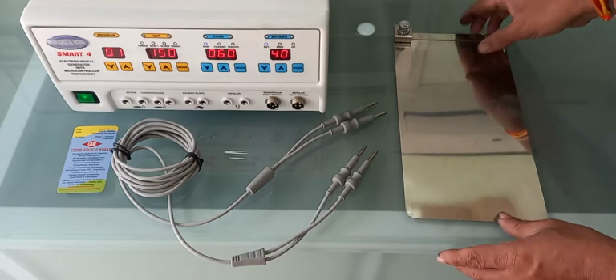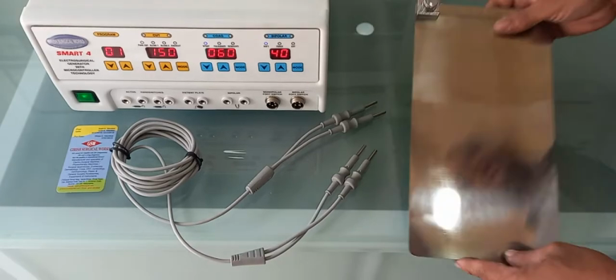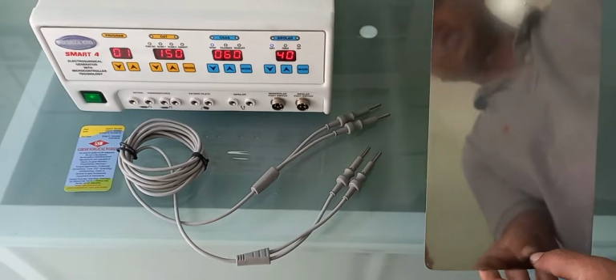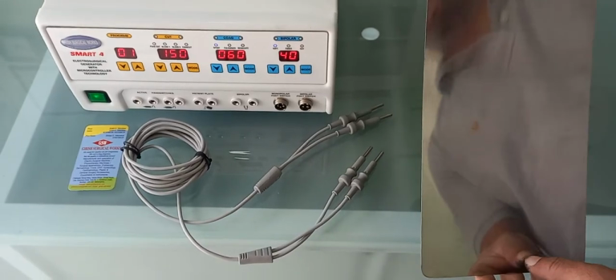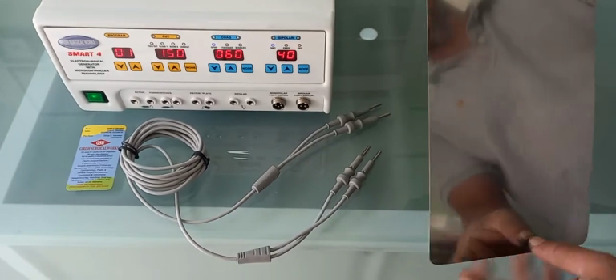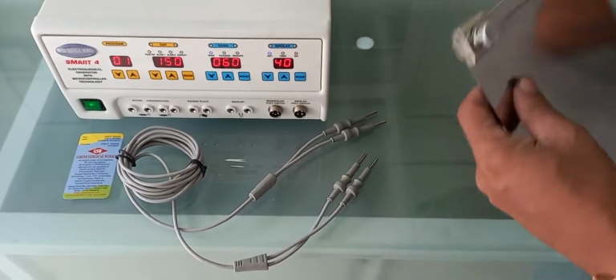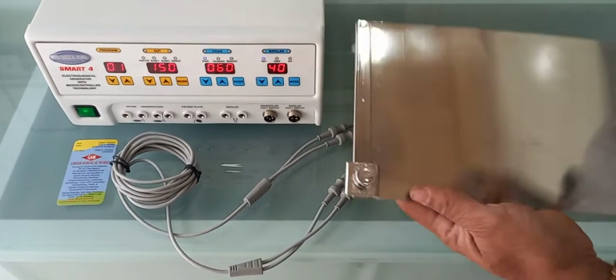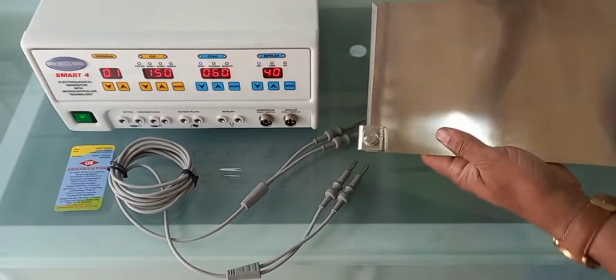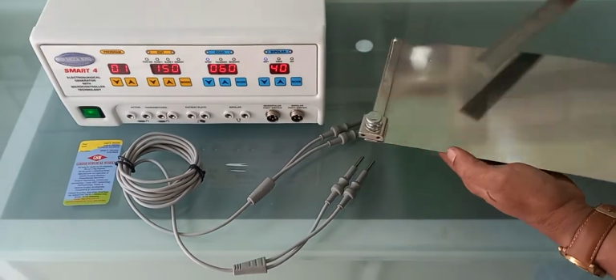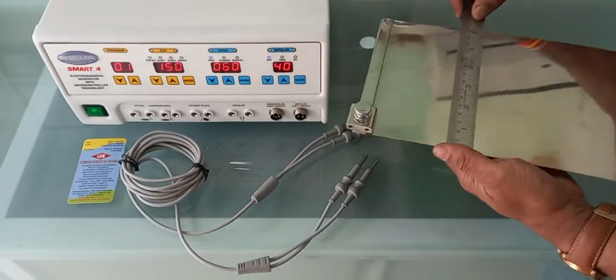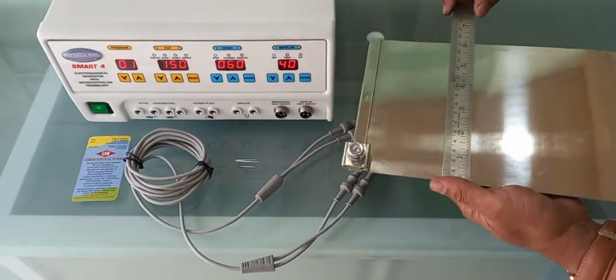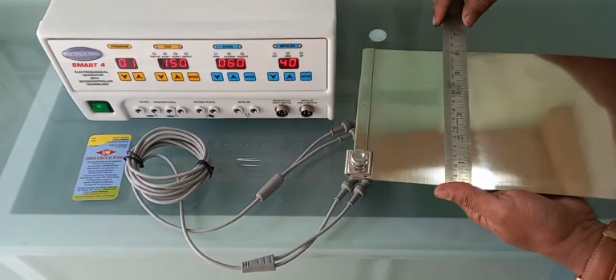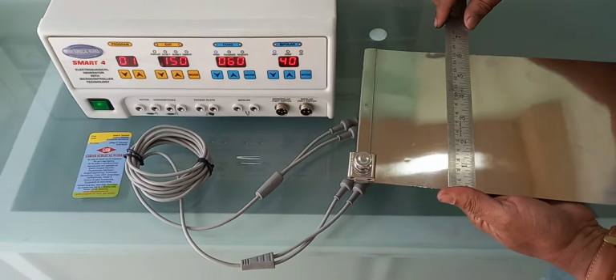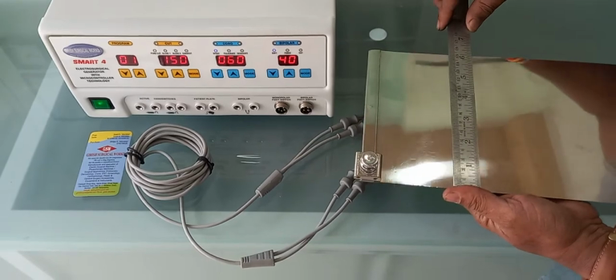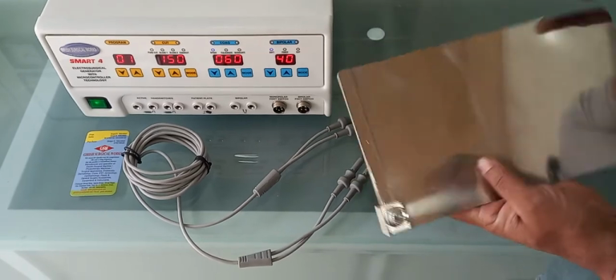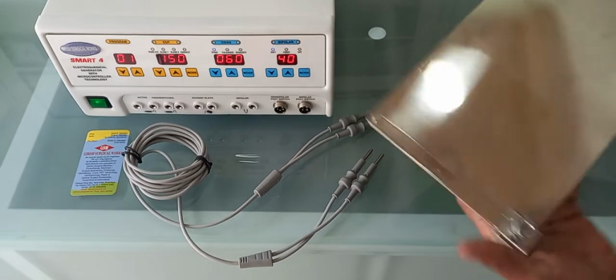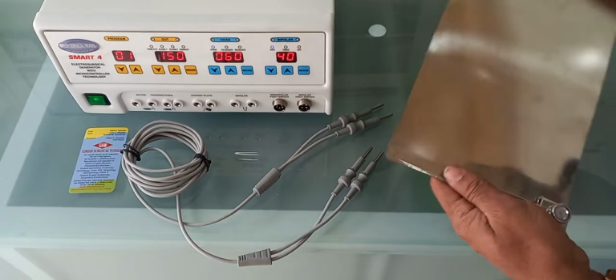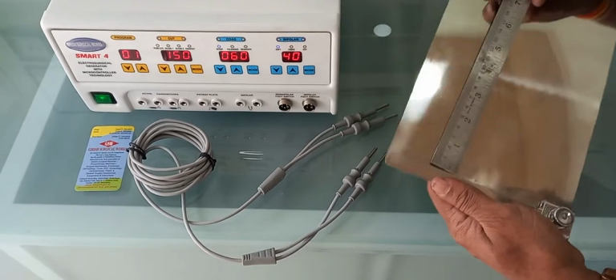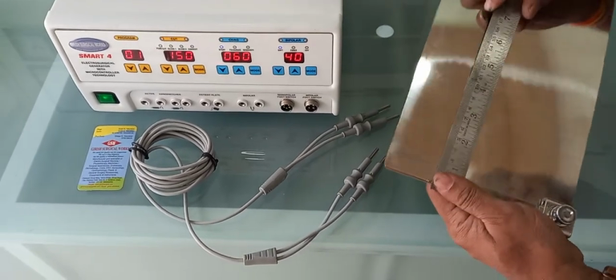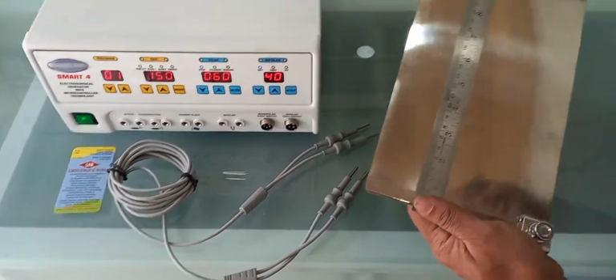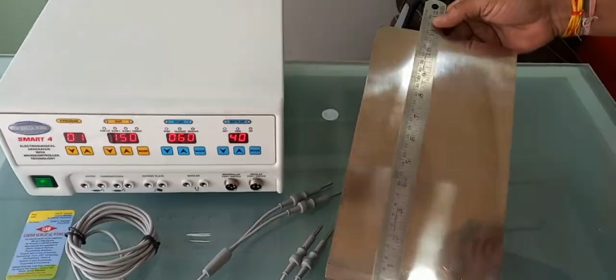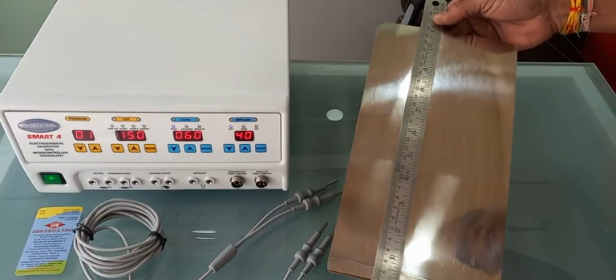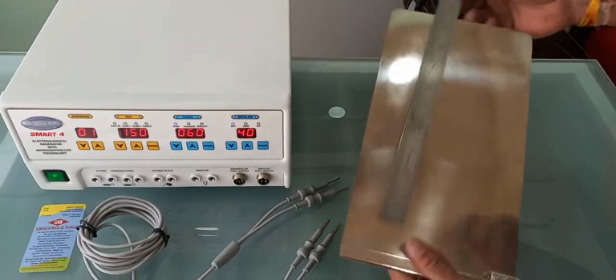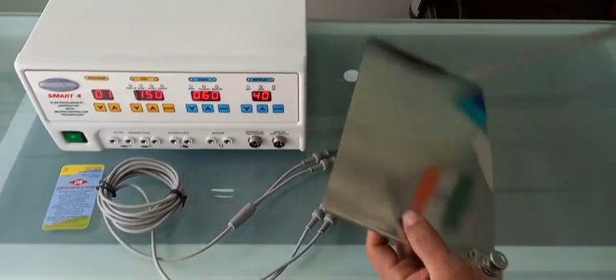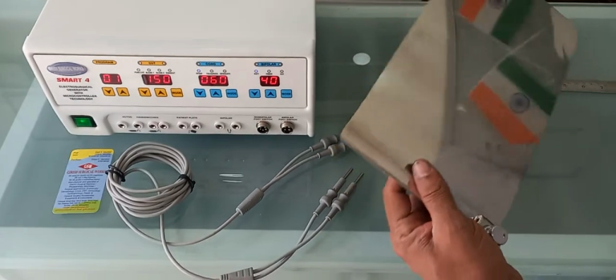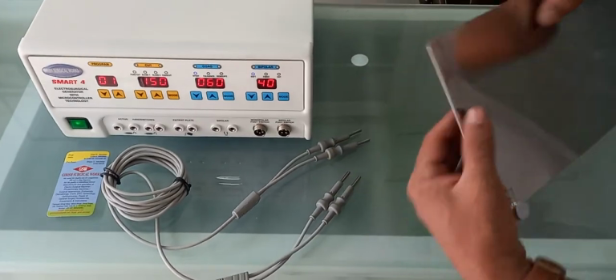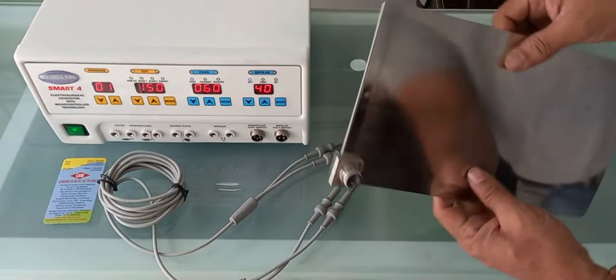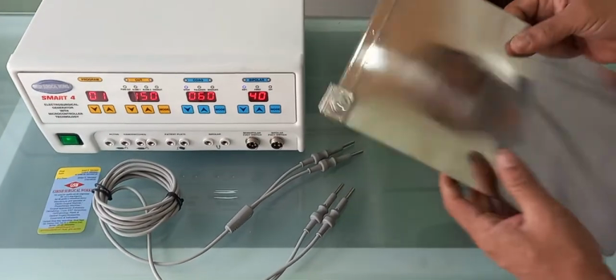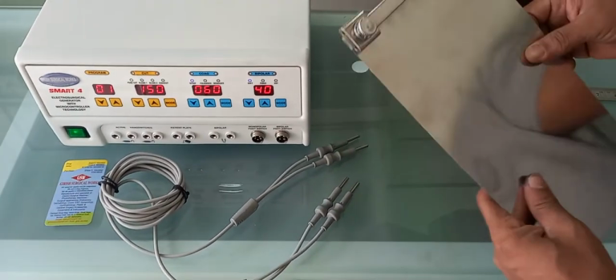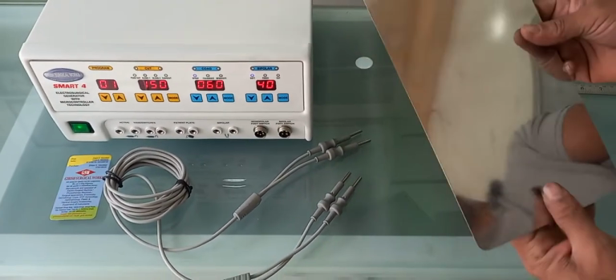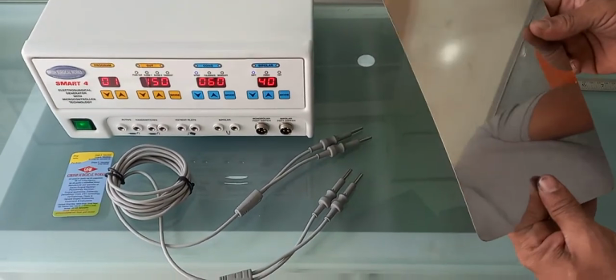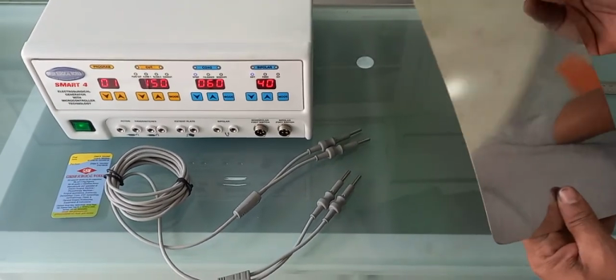This is a surgical cautery patient plate. The size of the patient plate is 6 inches by 11 inches, and the thickness of this patient plate is 0.3 mm.